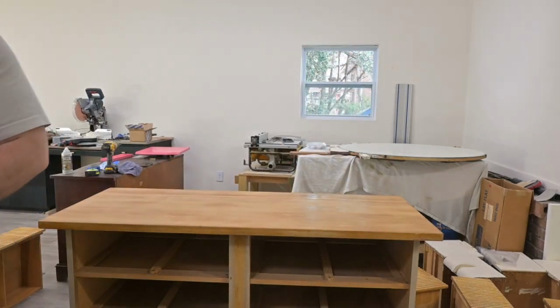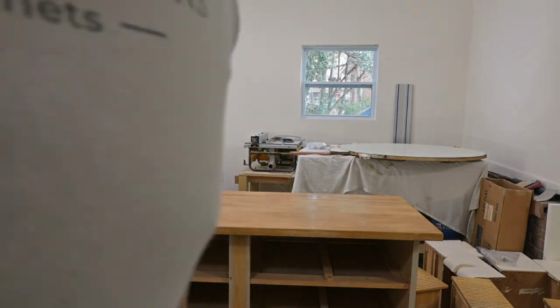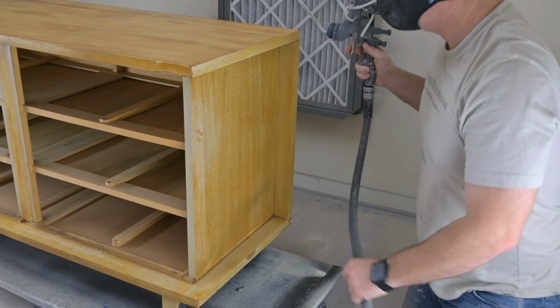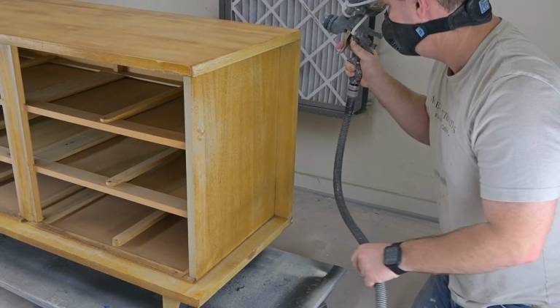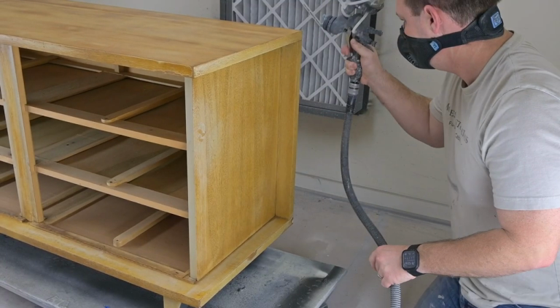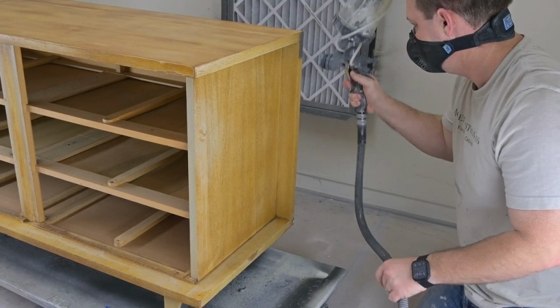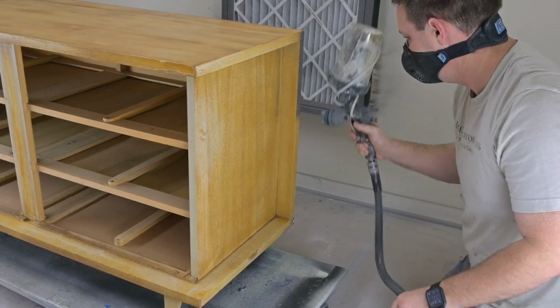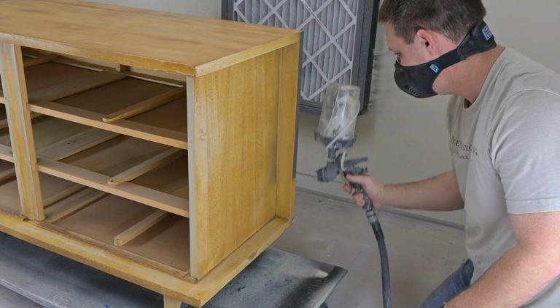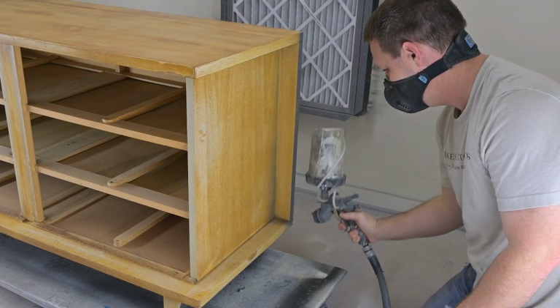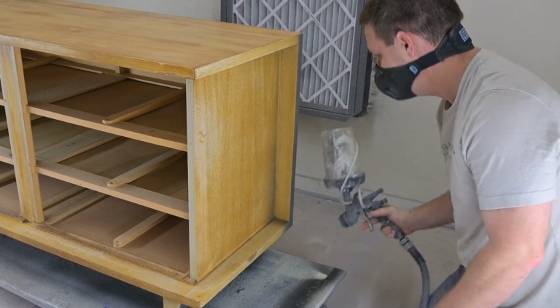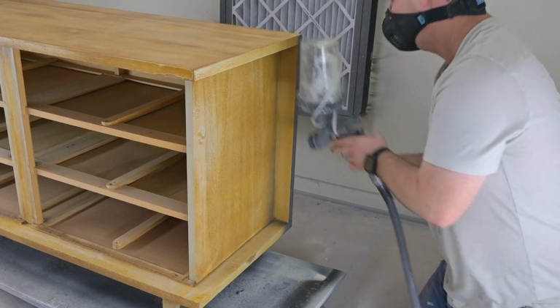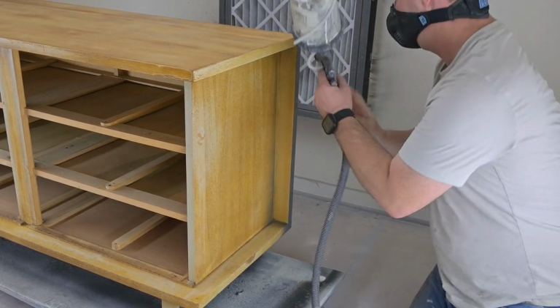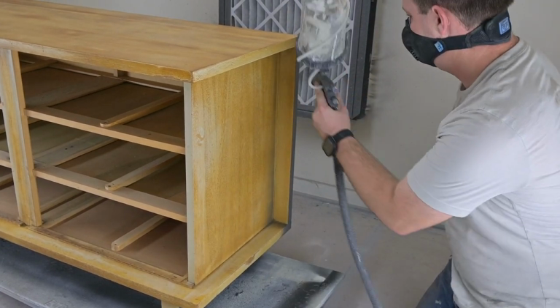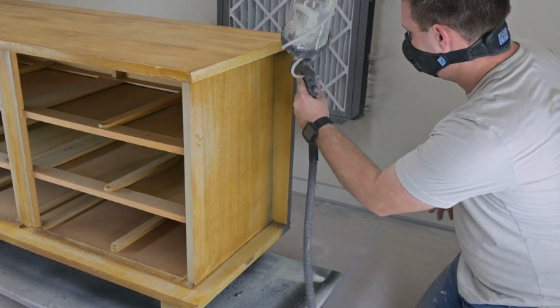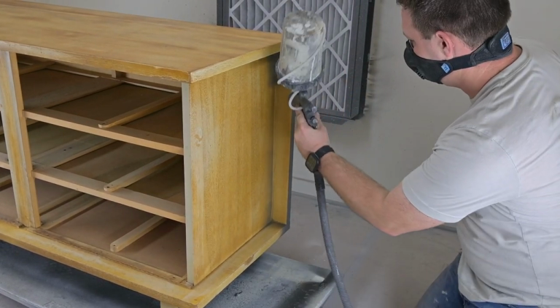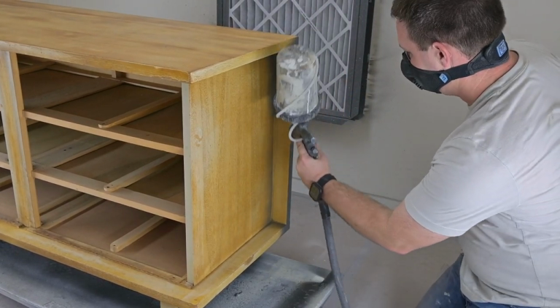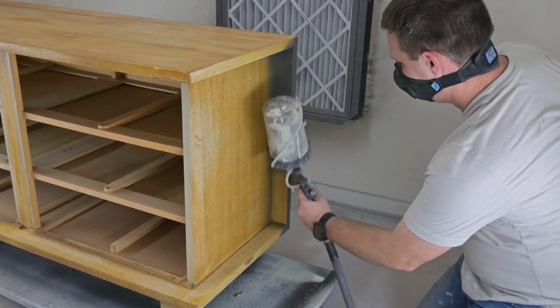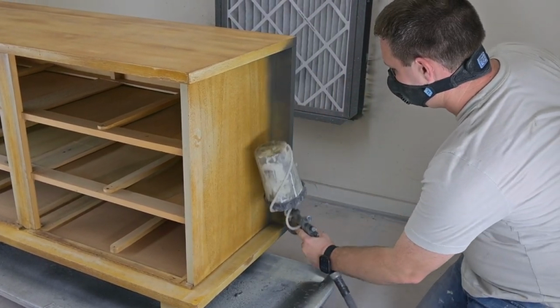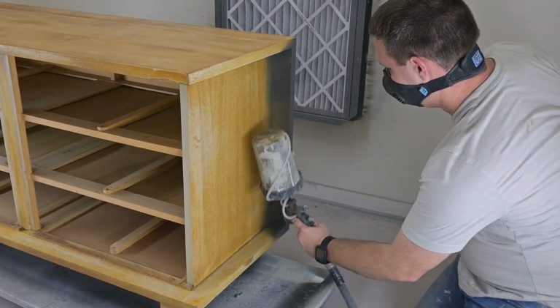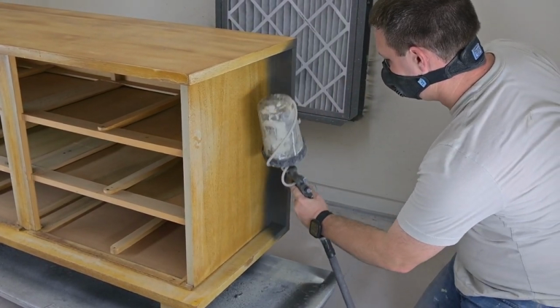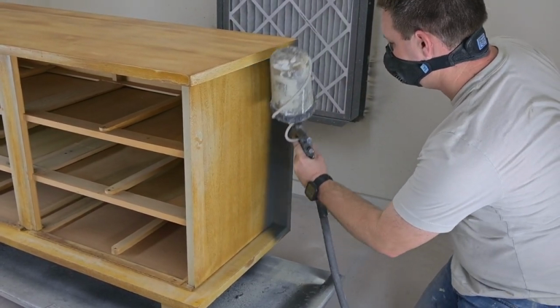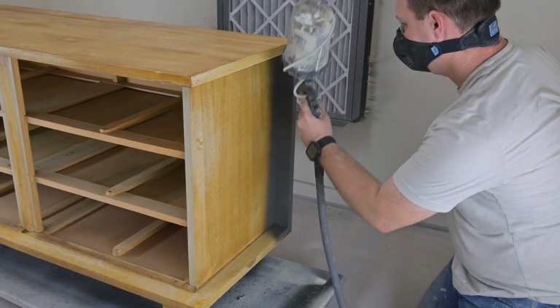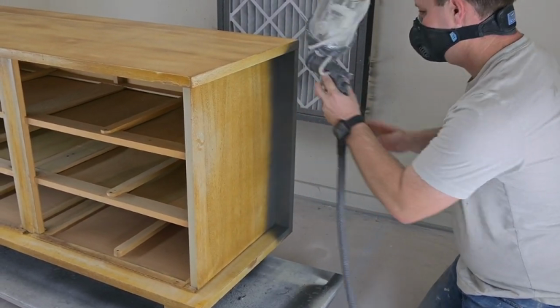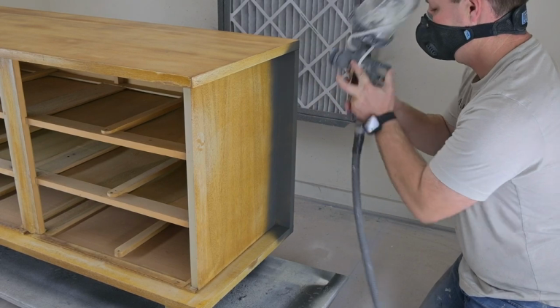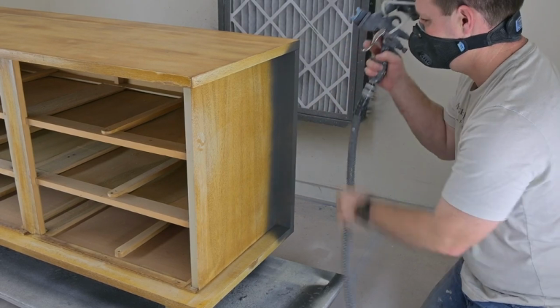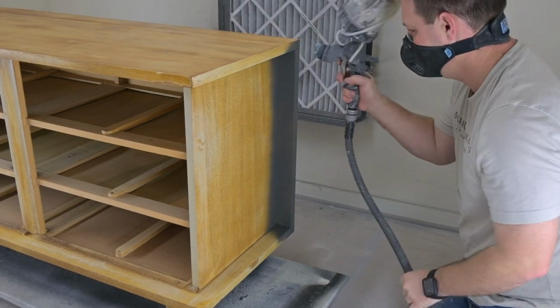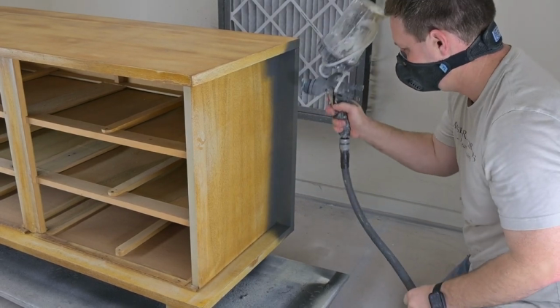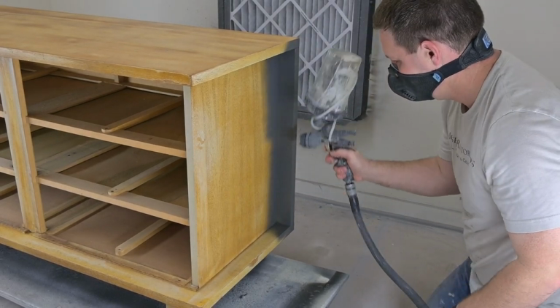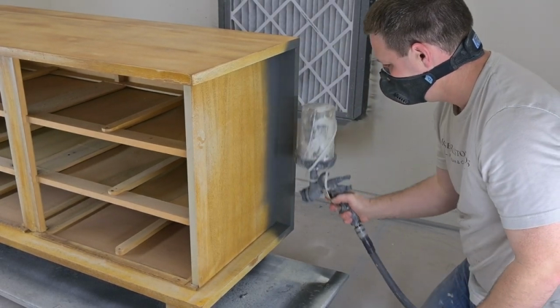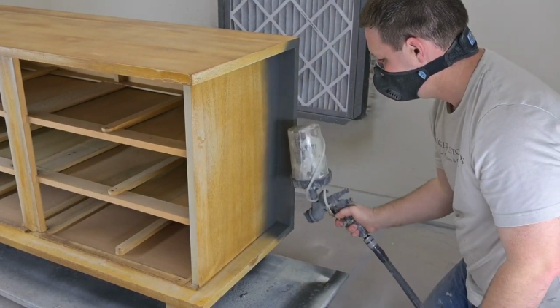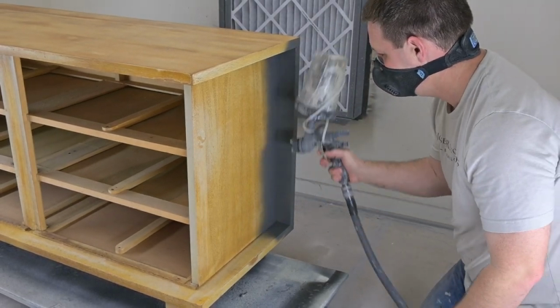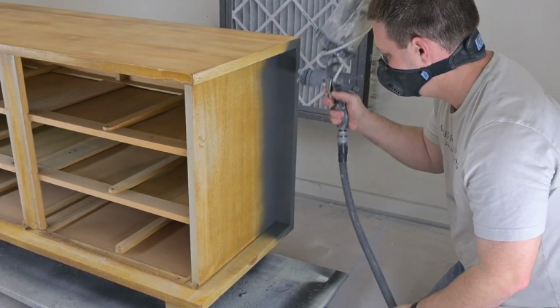We're spraying shellac so that we don't have any bleed-through in any areas, and then we're going to be going in with our tinted primer, which is actually very close to the color that we're going to be painting this in.